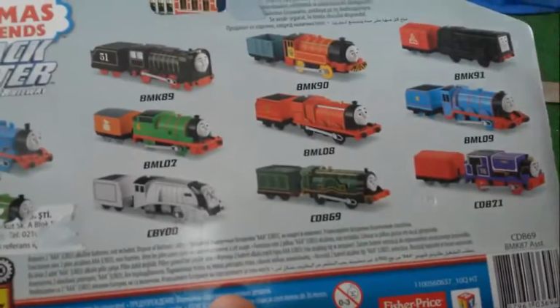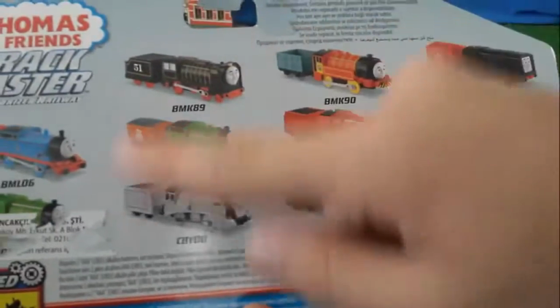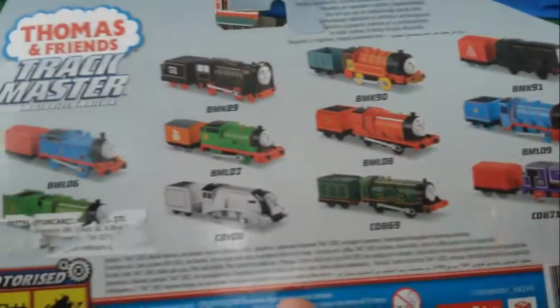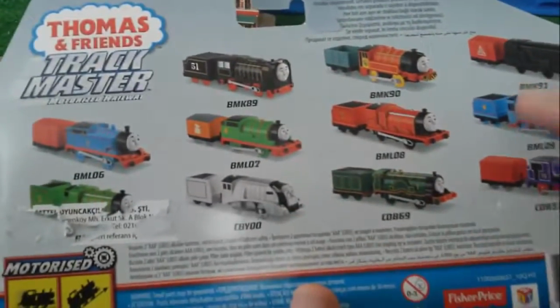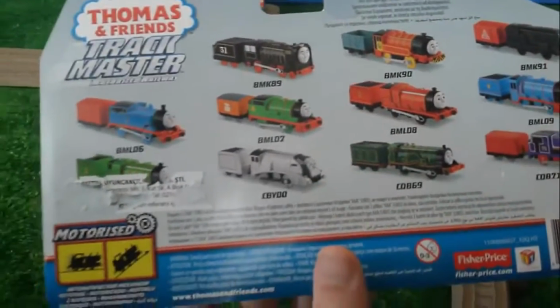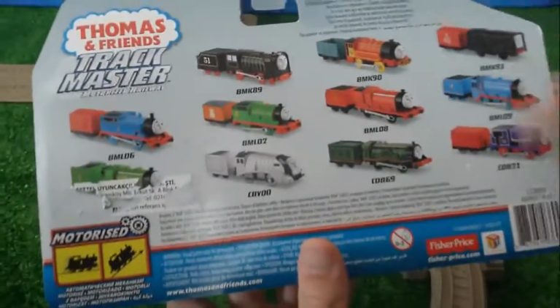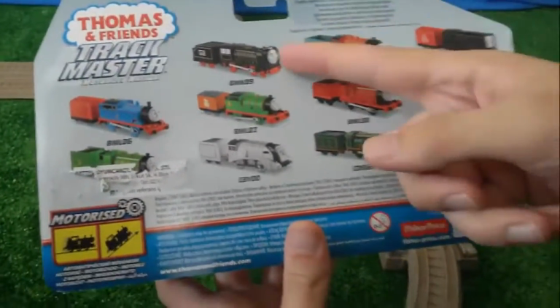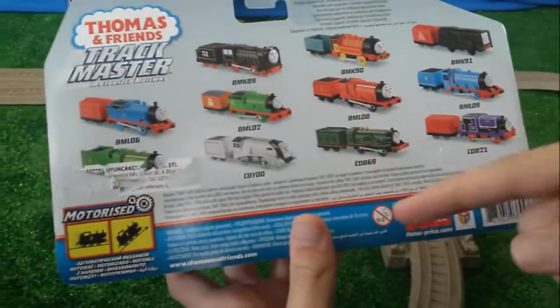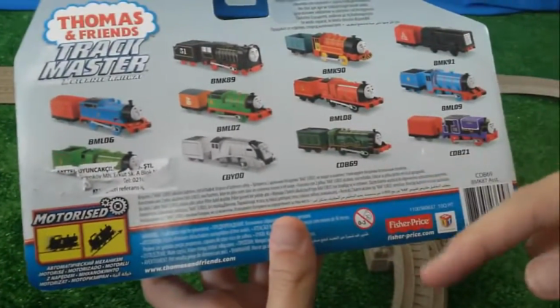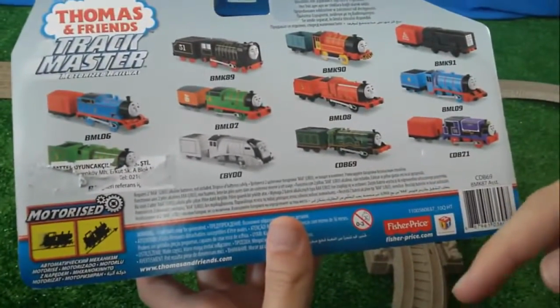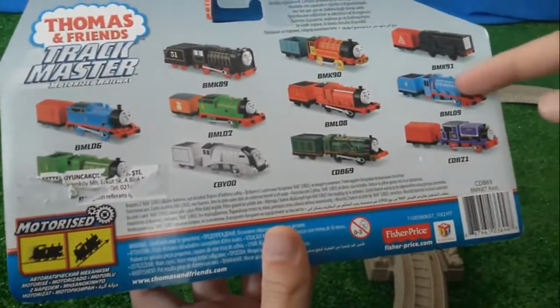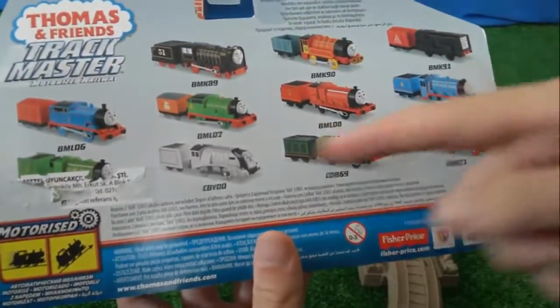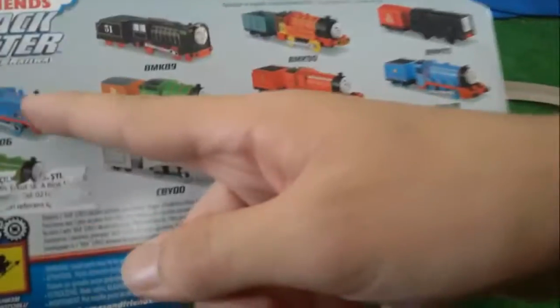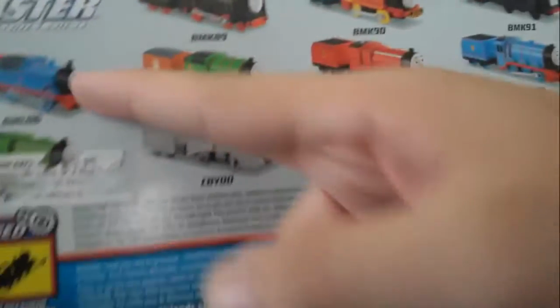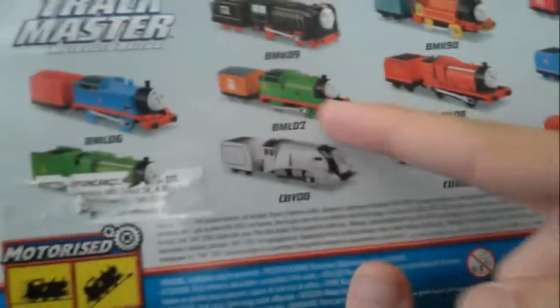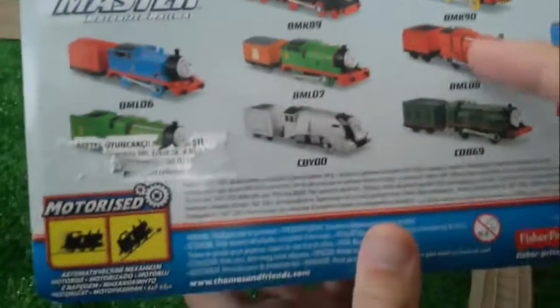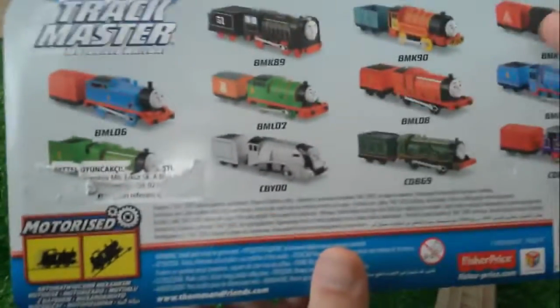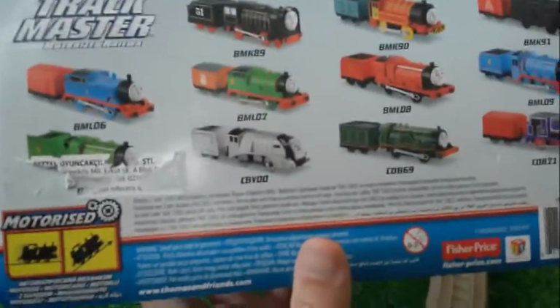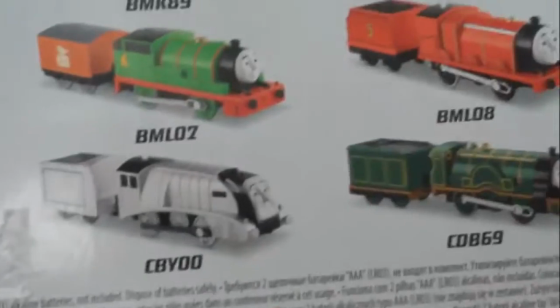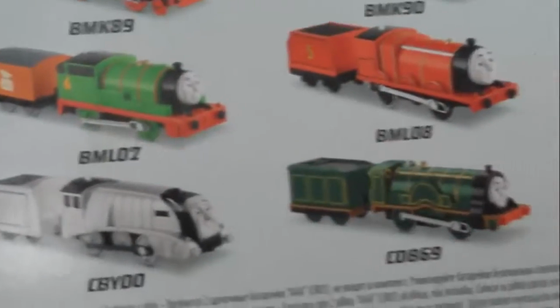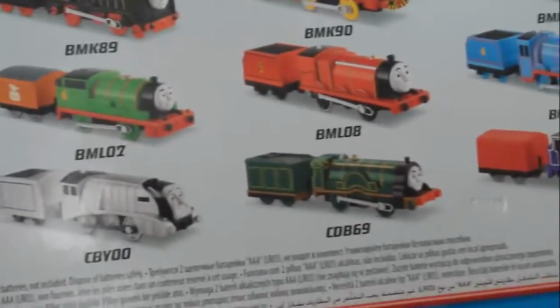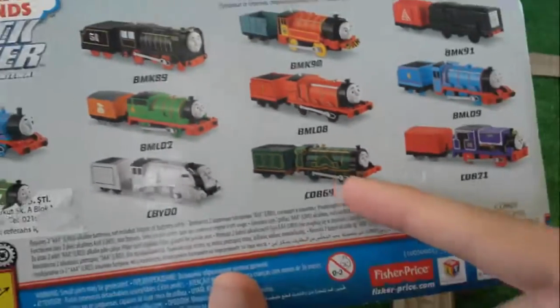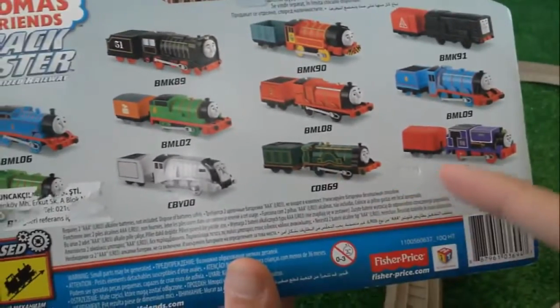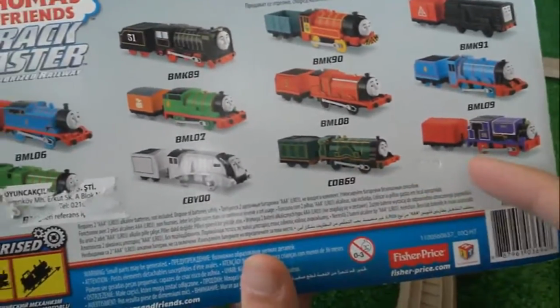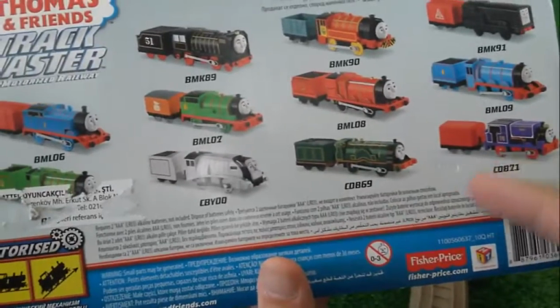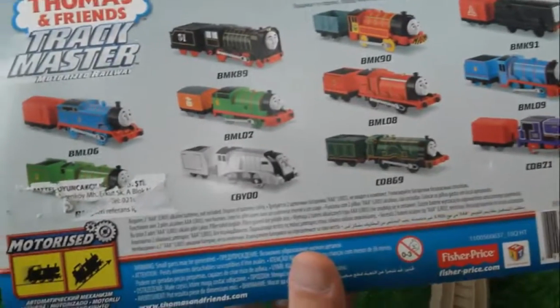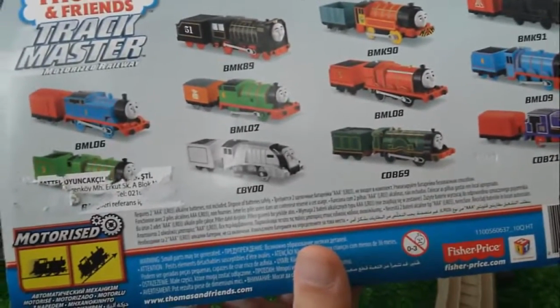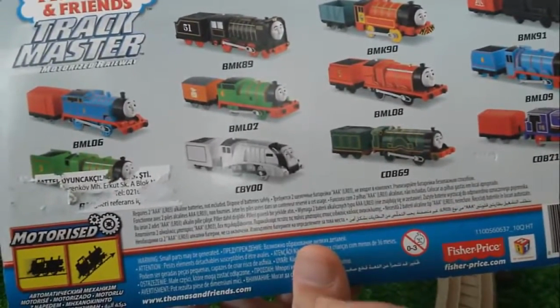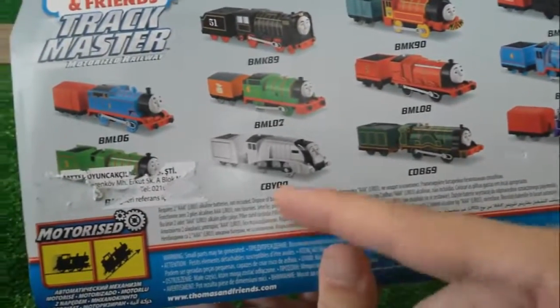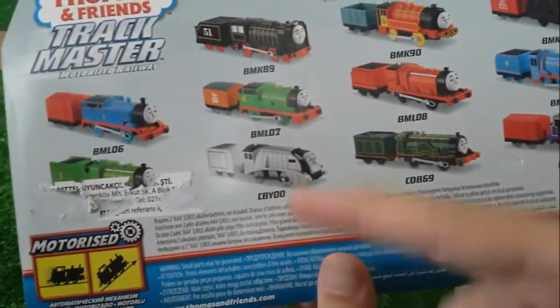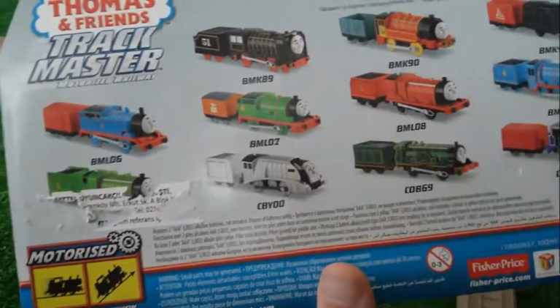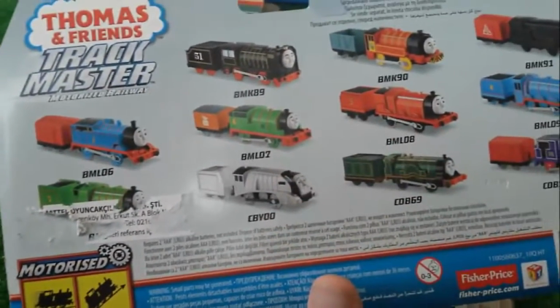Here you see other trains also. You see Hero here, Gordon here, Thomas, Percy, James, Diesel, Emily, Charlie, Spencer and so on.